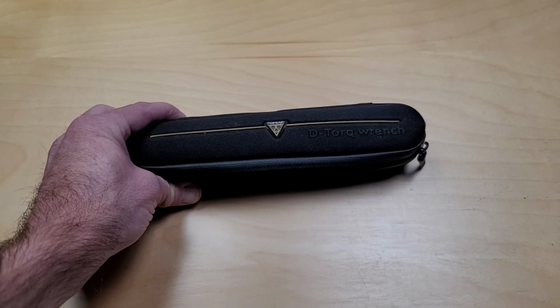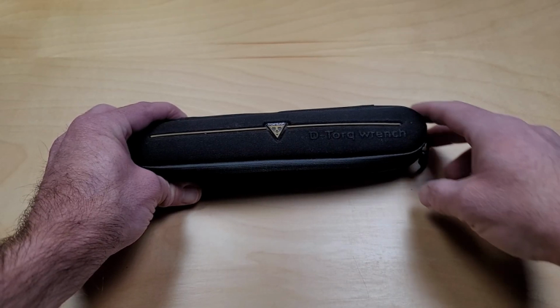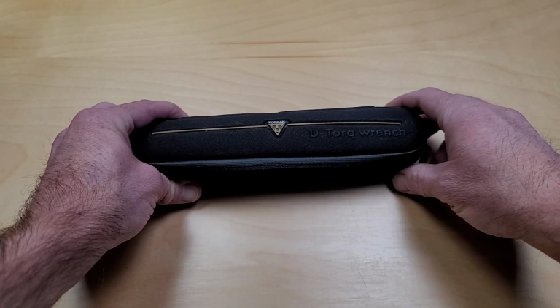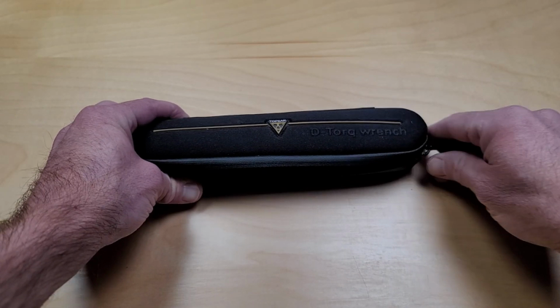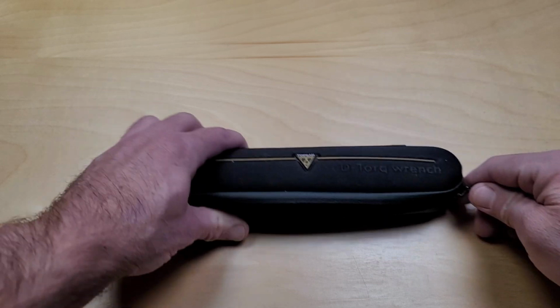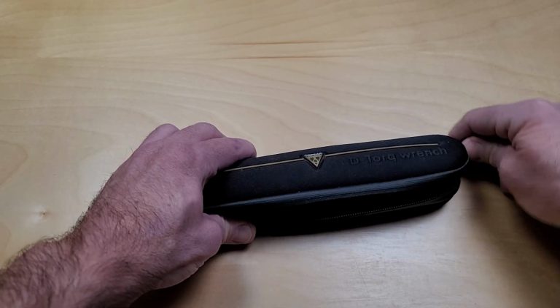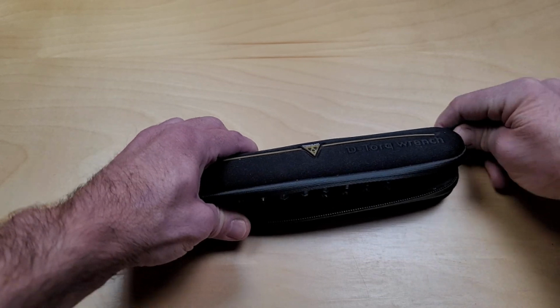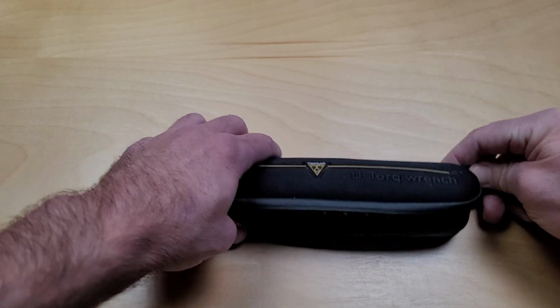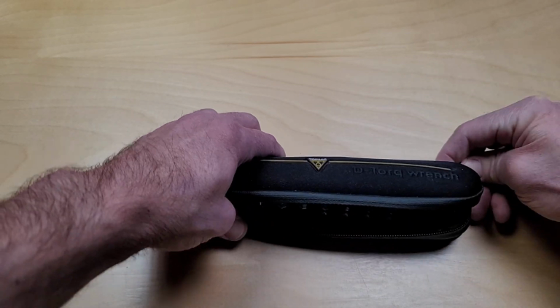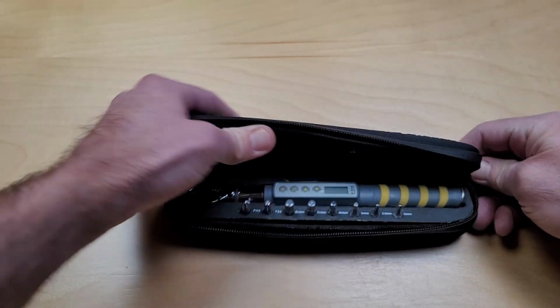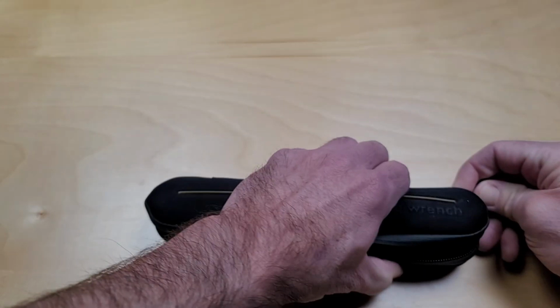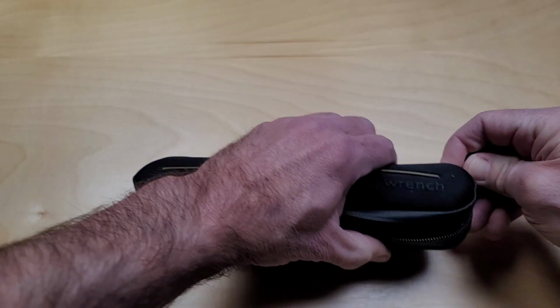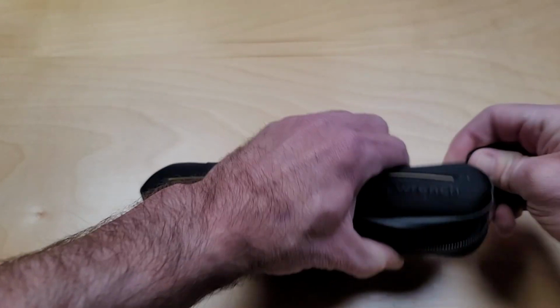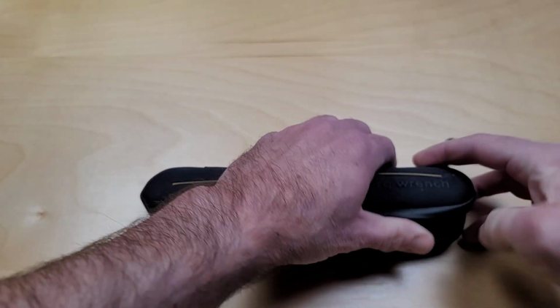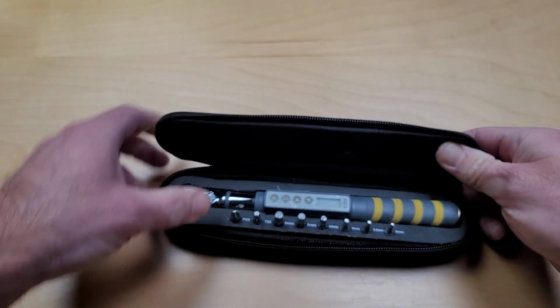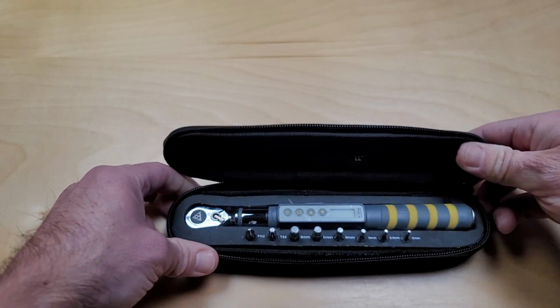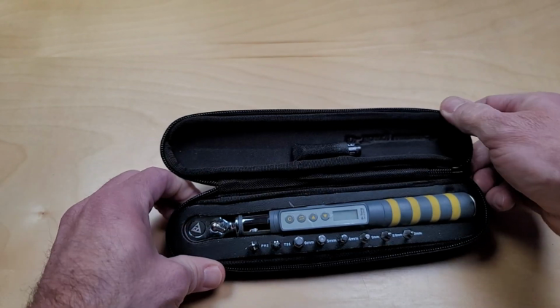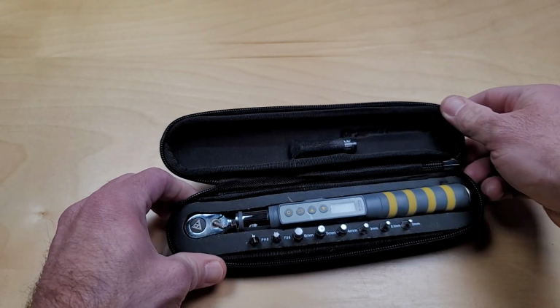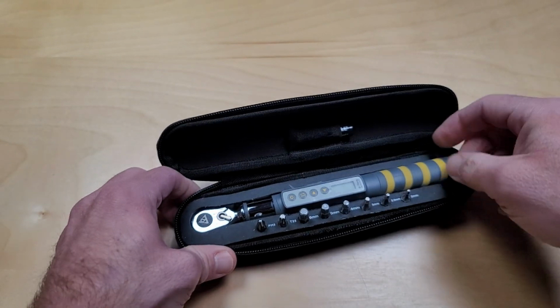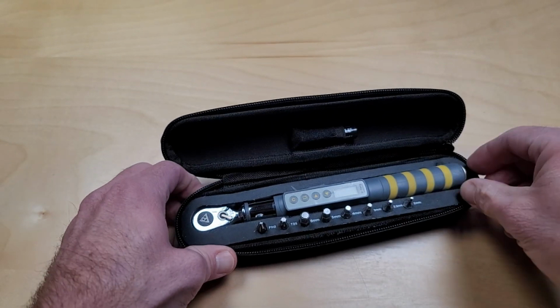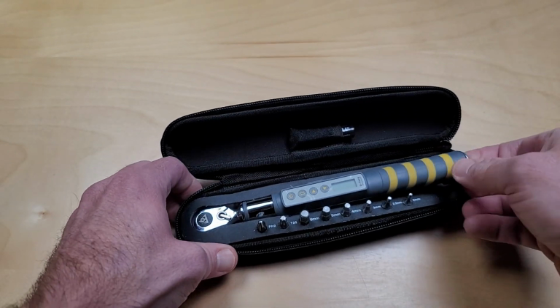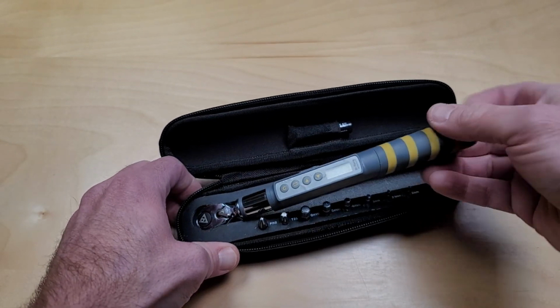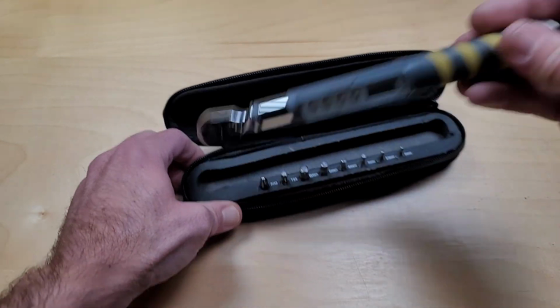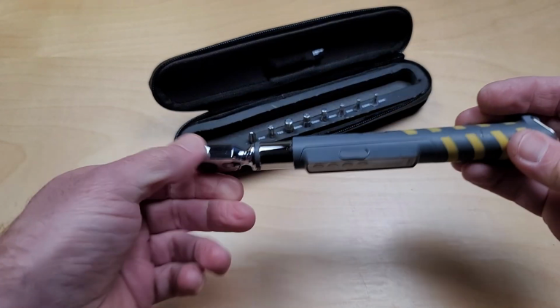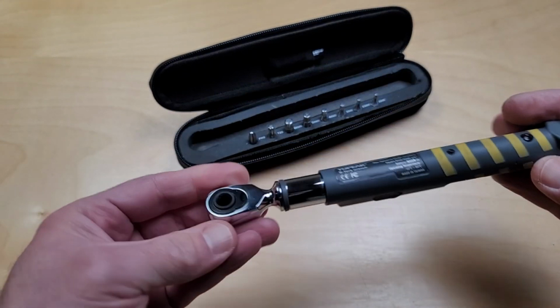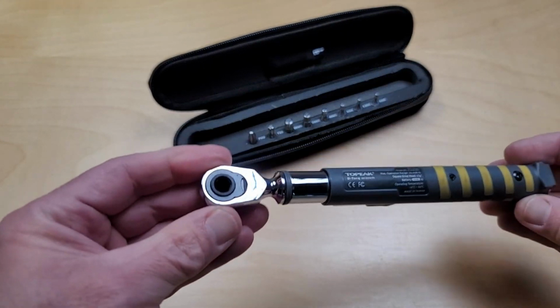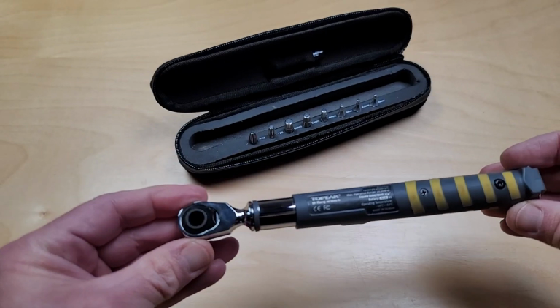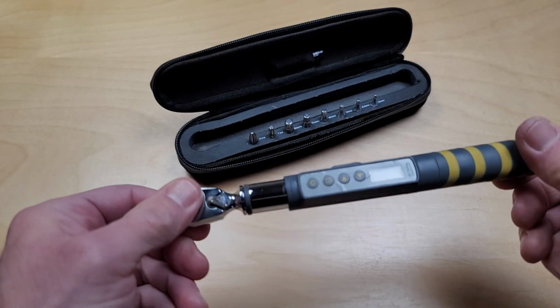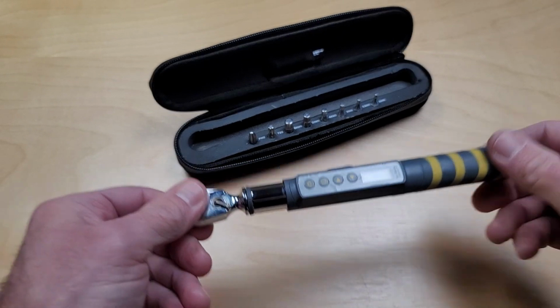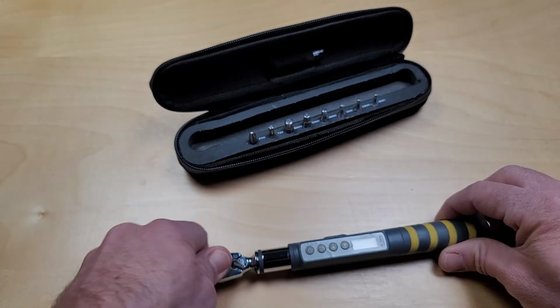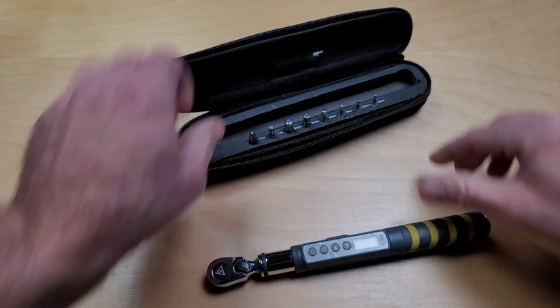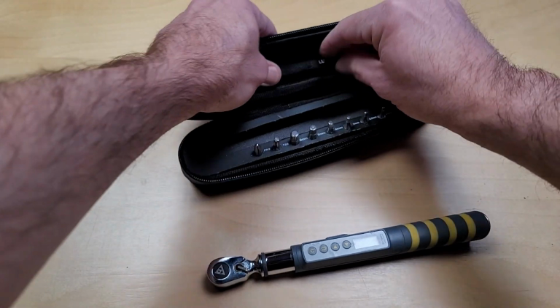This is the Topeak D-torque wrench. It's a smaller version. It can torque values from 1 to 20 newton meters in this small little torque wrench. It's digital, so it requires a battery.